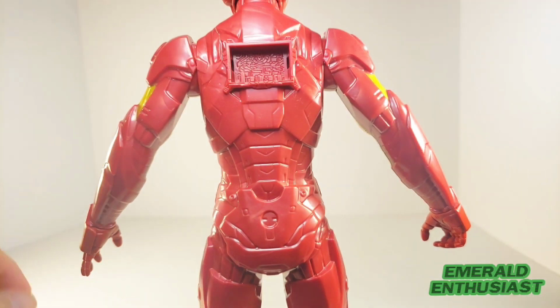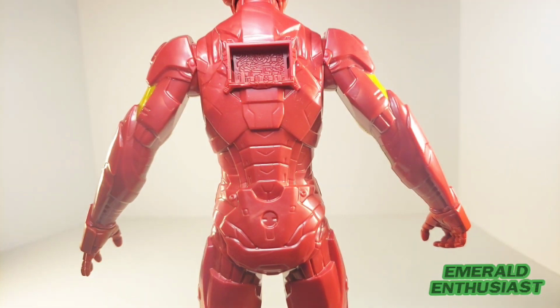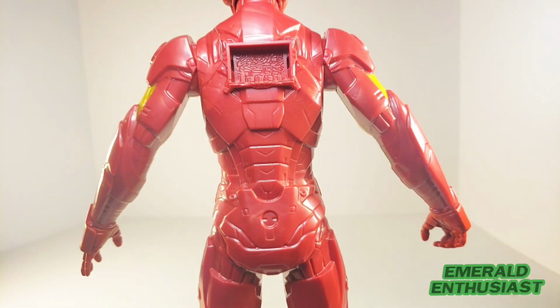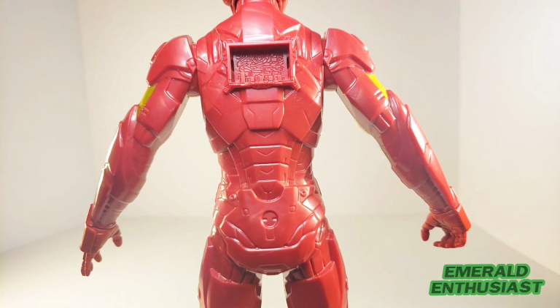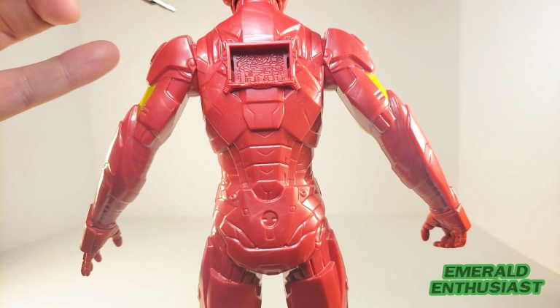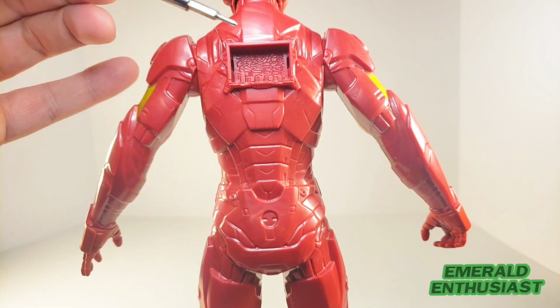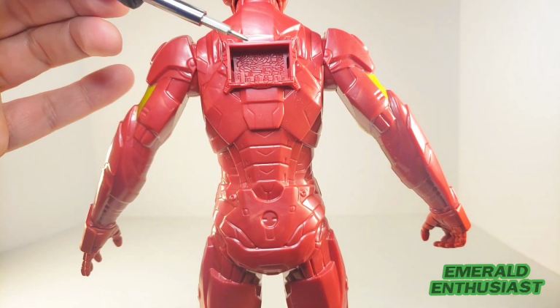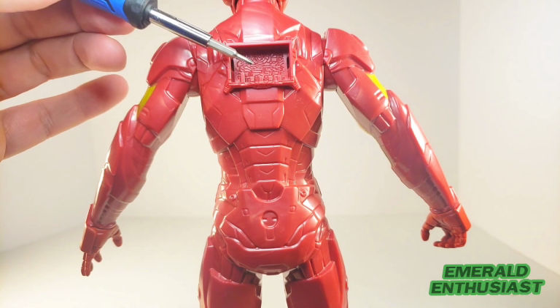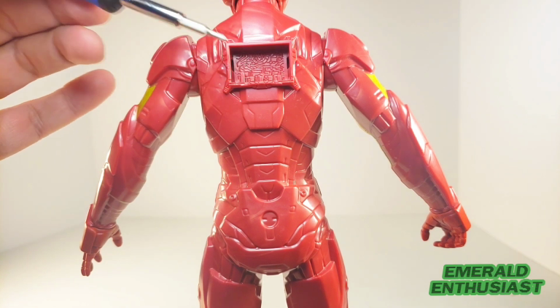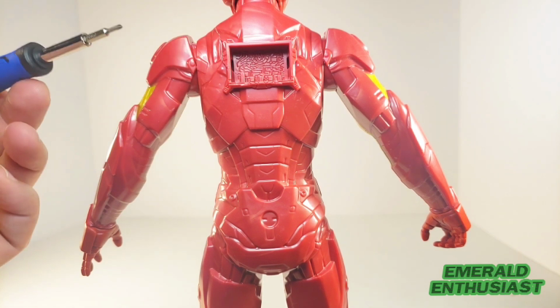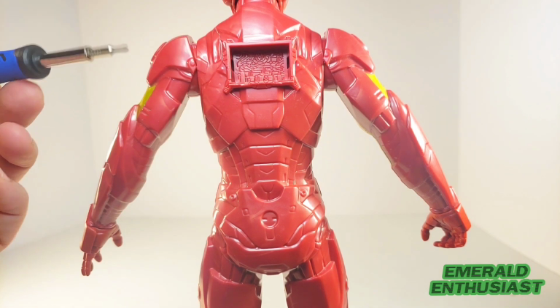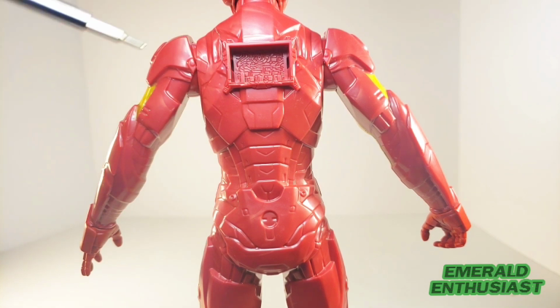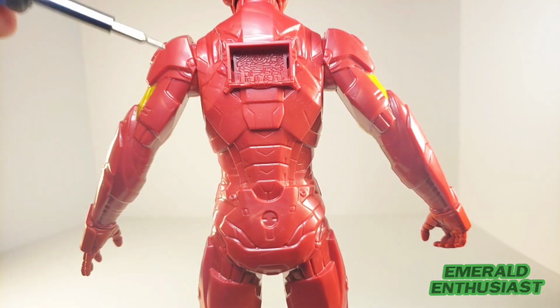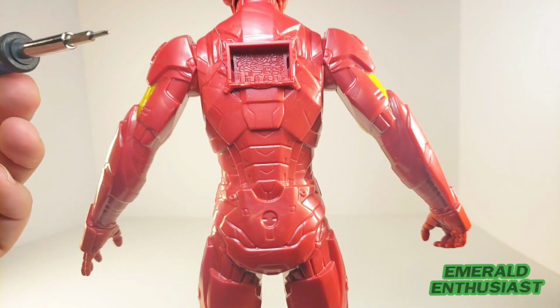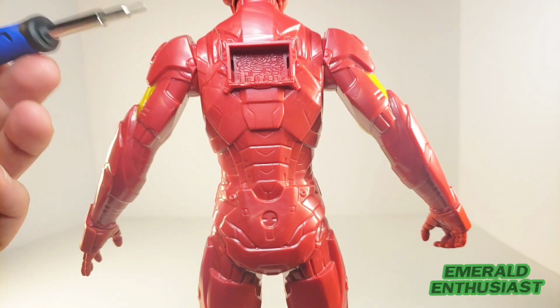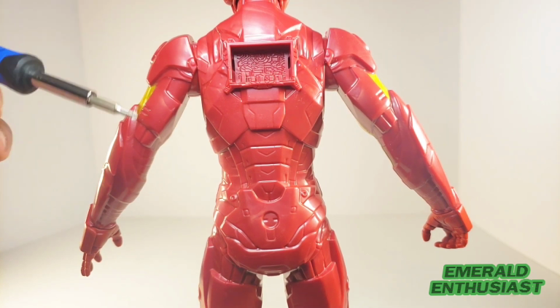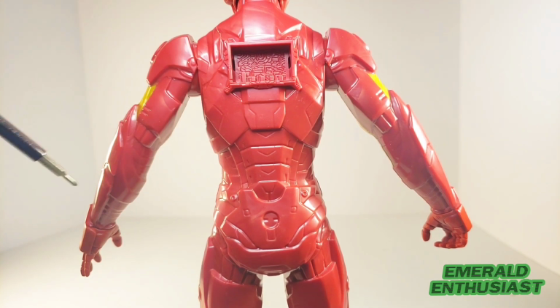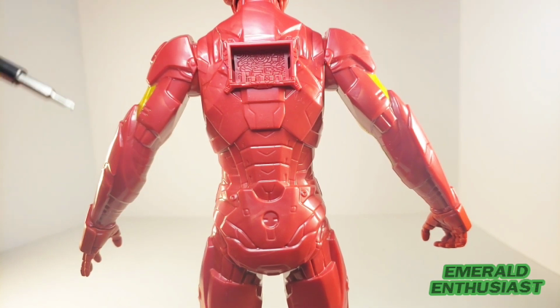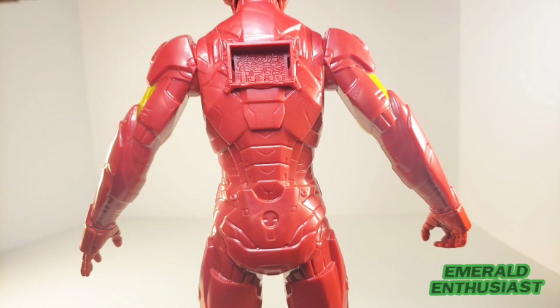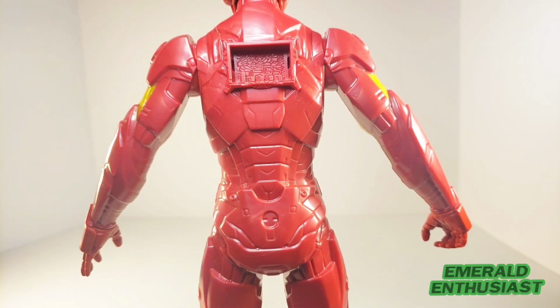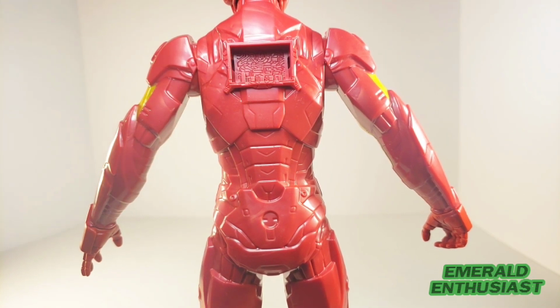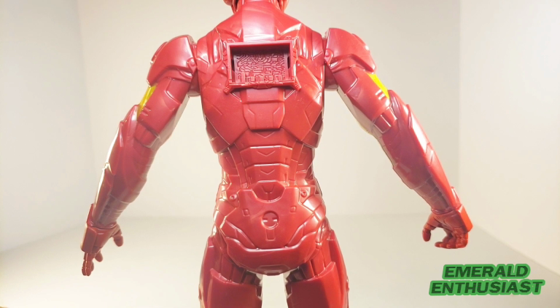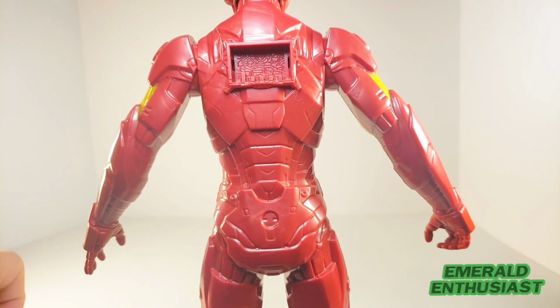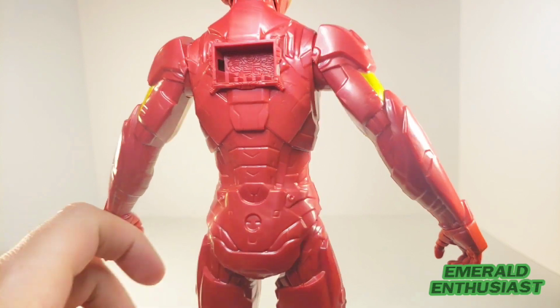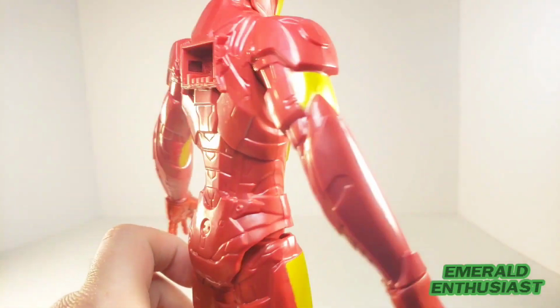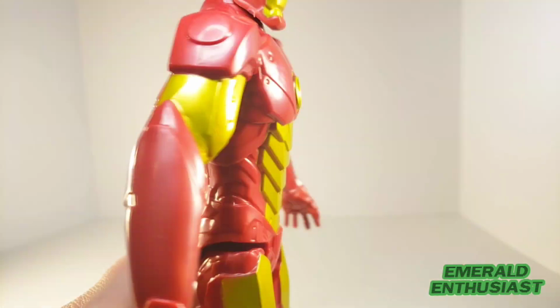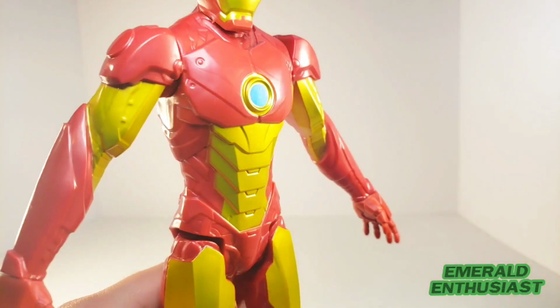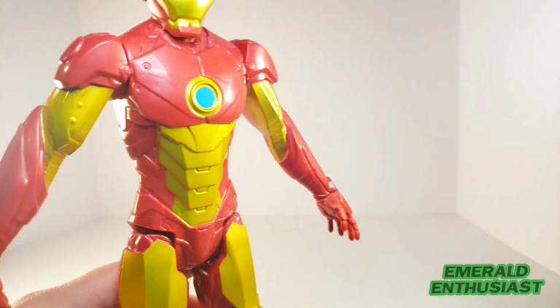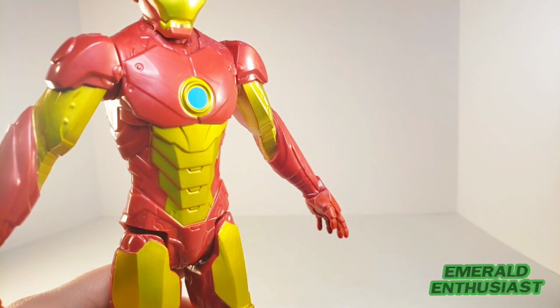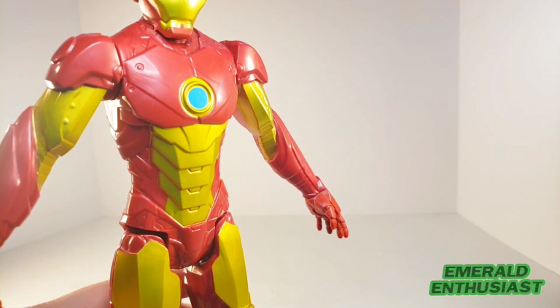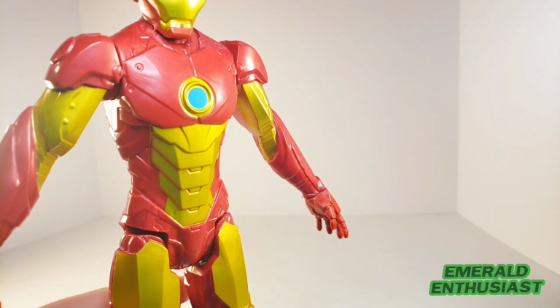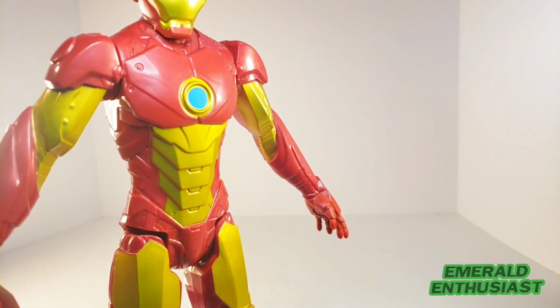If you've seen my videos on Titan Hero Series figures, you know how much I dislike these ports. However, if you put the Blast Gear accessory on, it covers up the port.